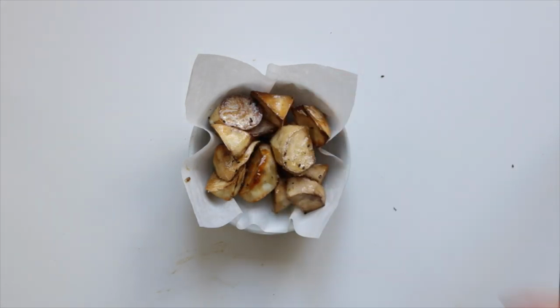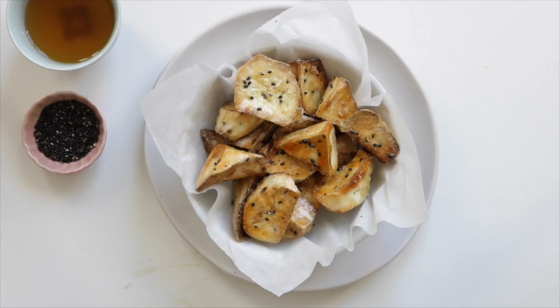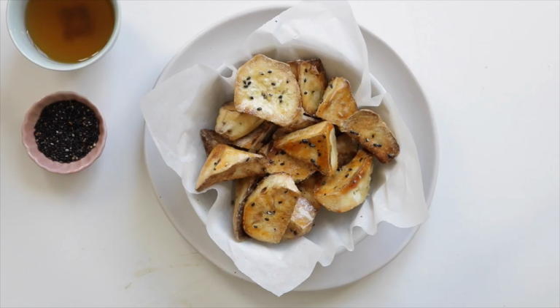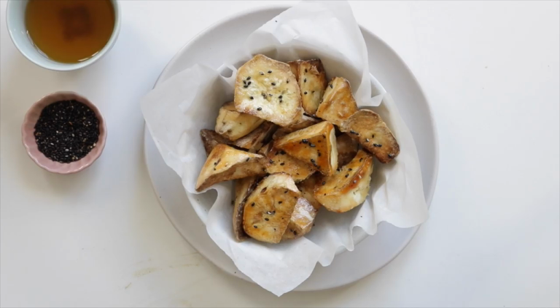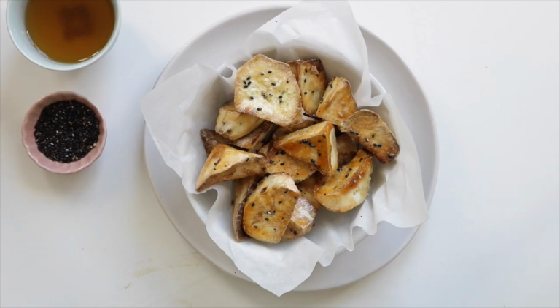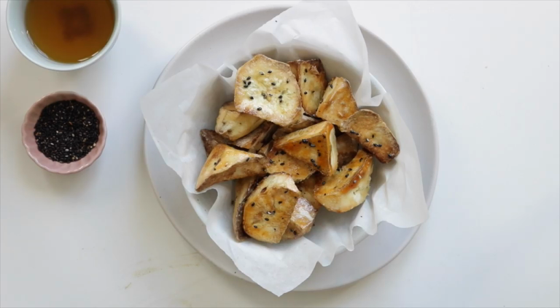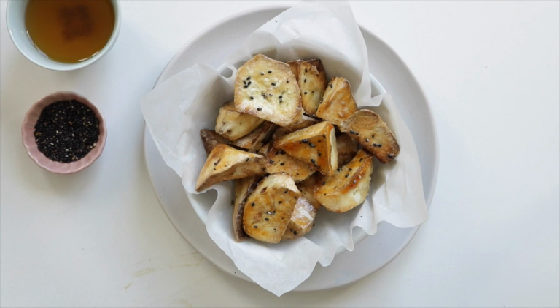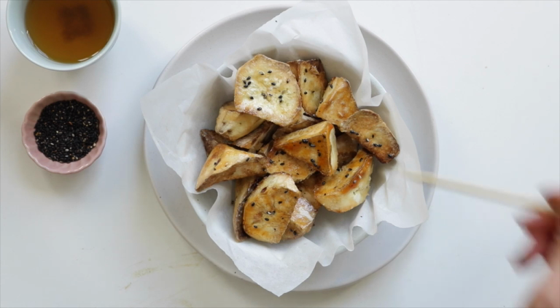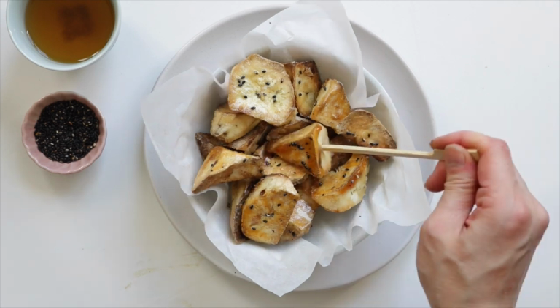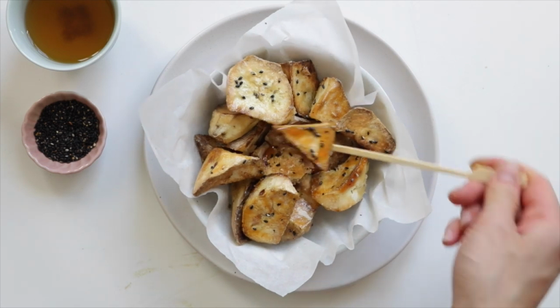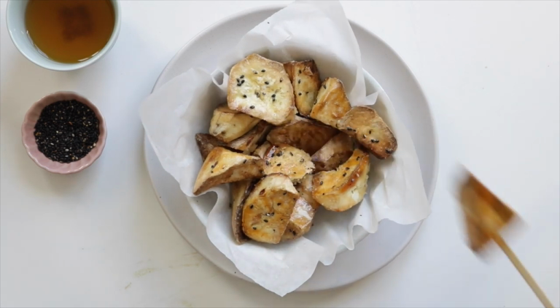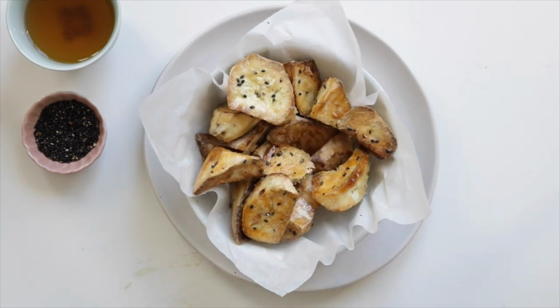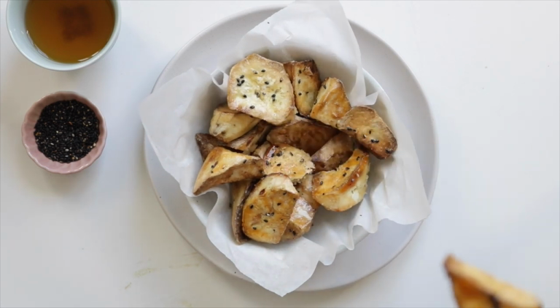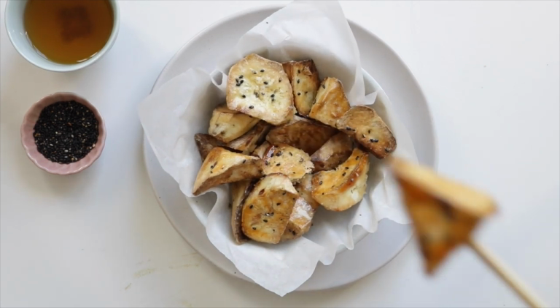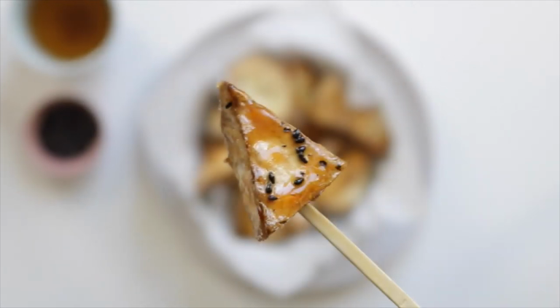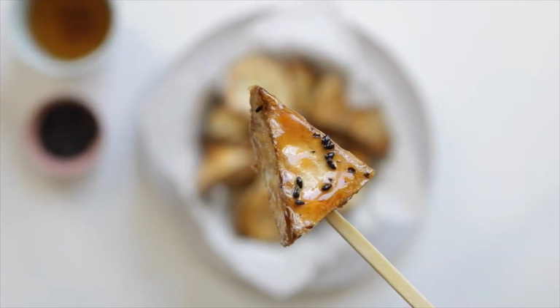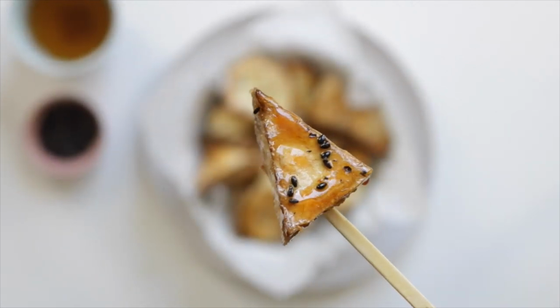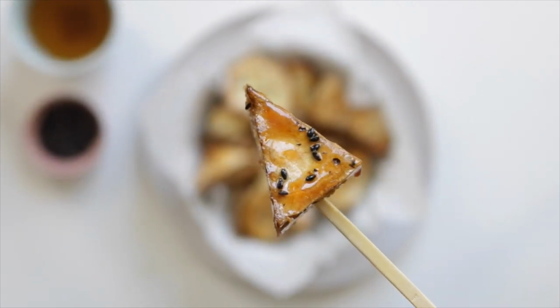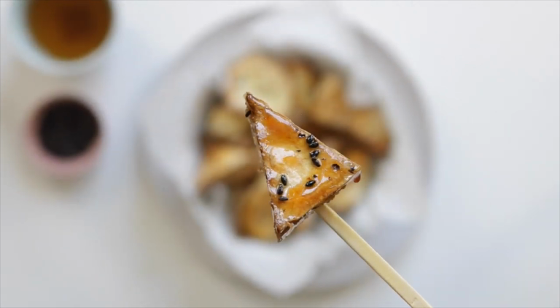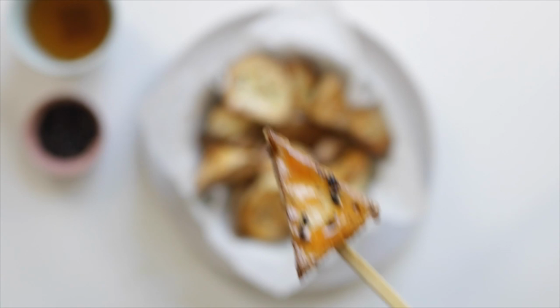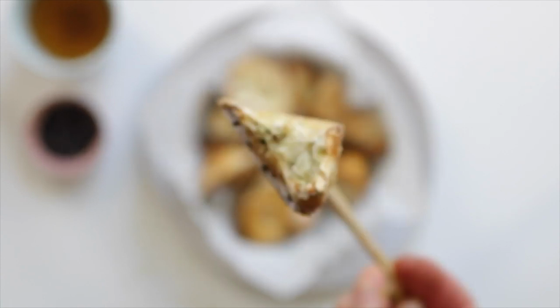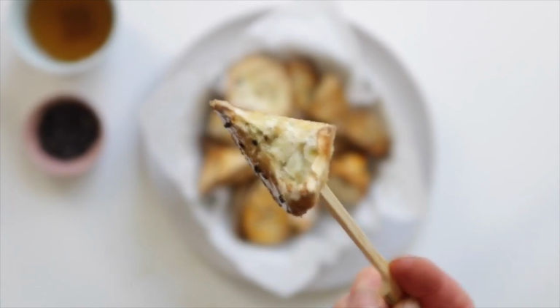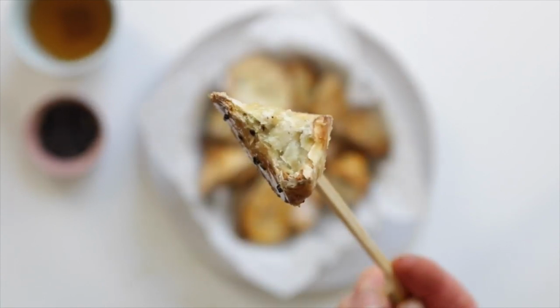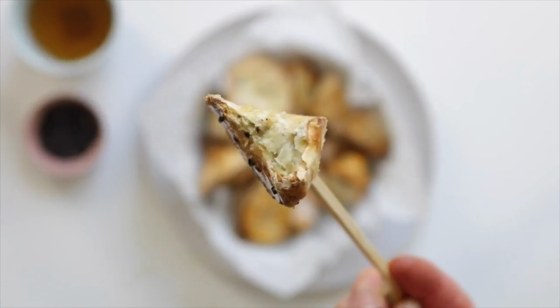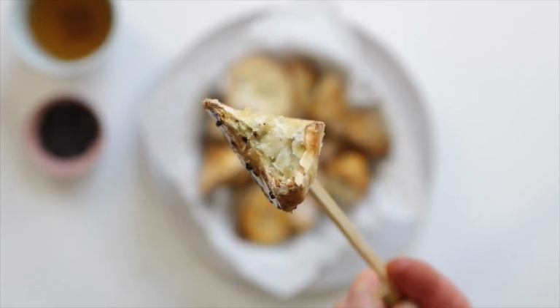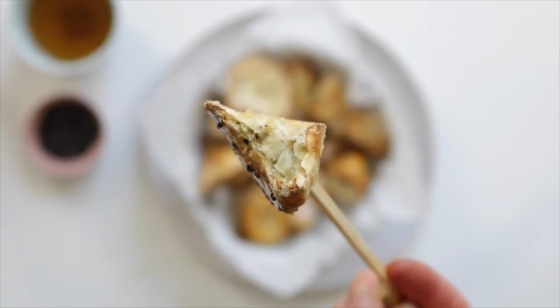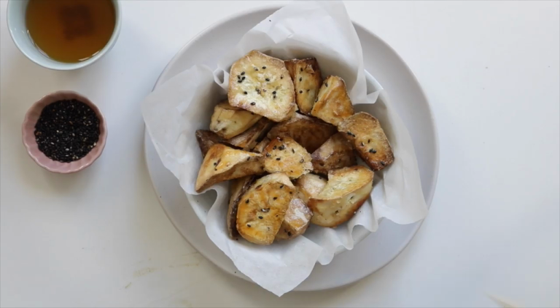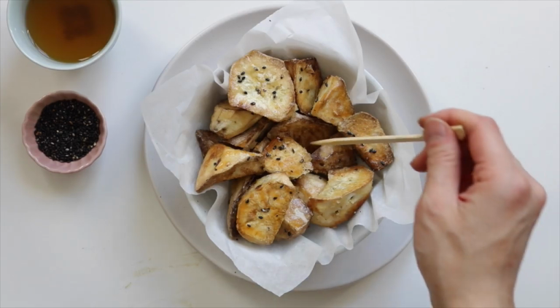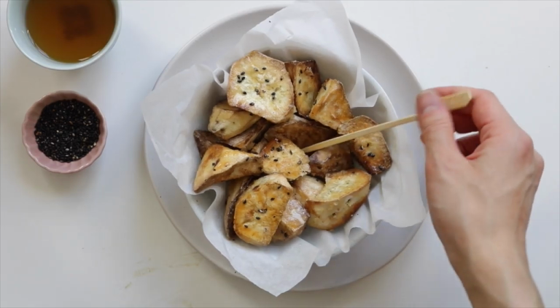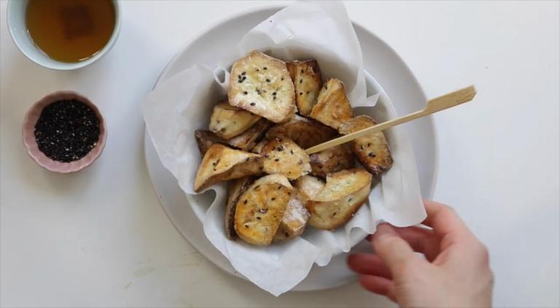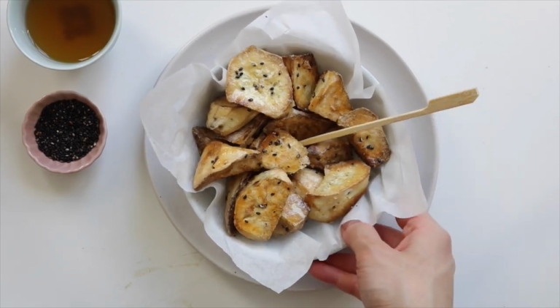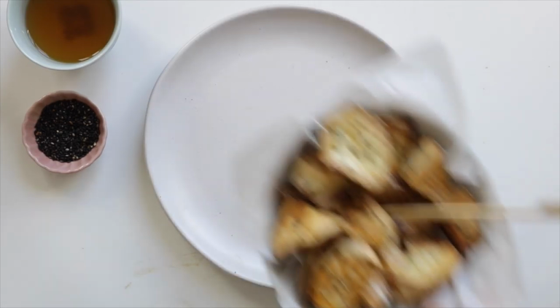Japanese sweet potatoes are creeping back into season and I'm so excited because it's one of my favorite foods ever, and this is just another way to enjoy them. It's a really good crunchy sweet snack or dessert and you don't have to deep fry the potatoes like it's traditionally done.